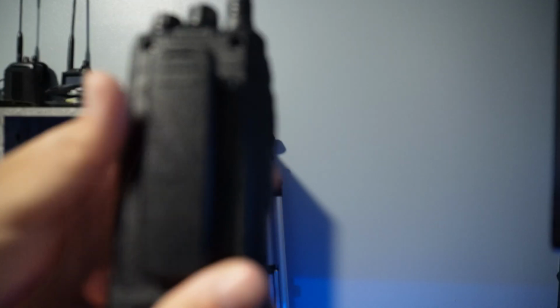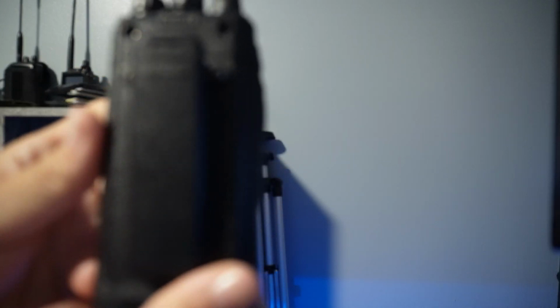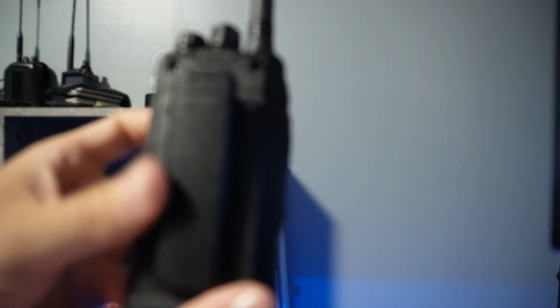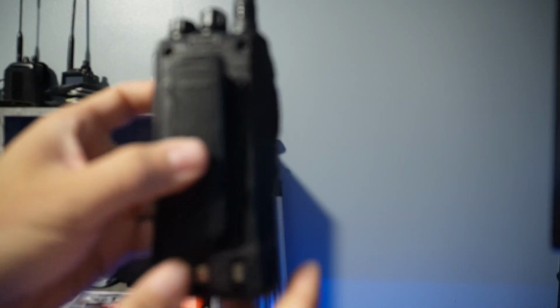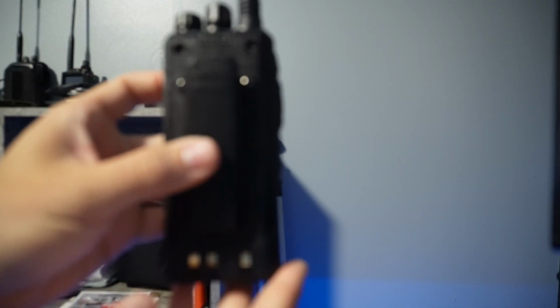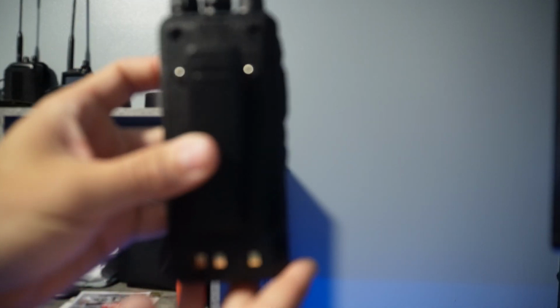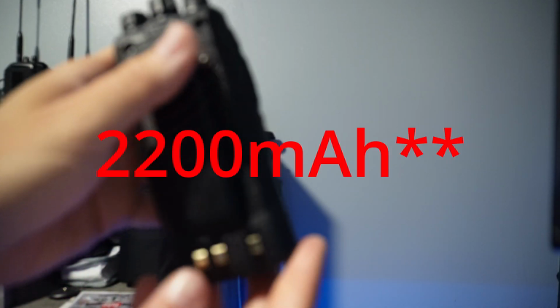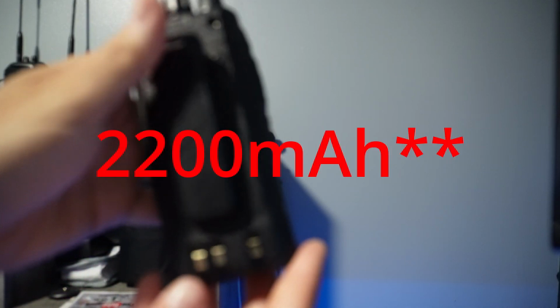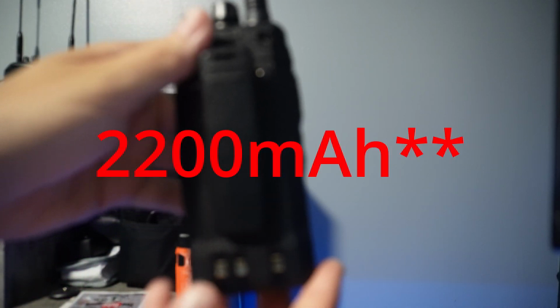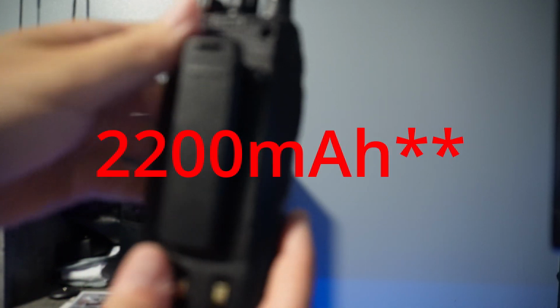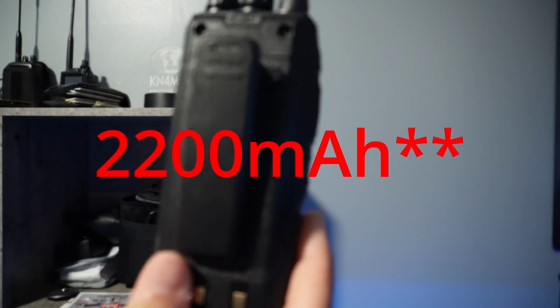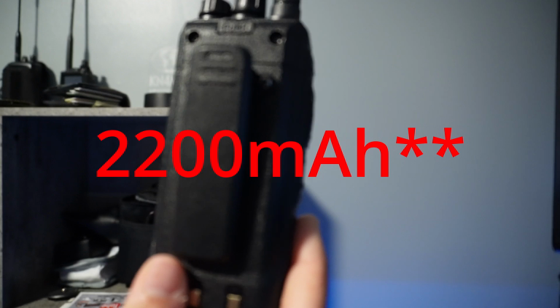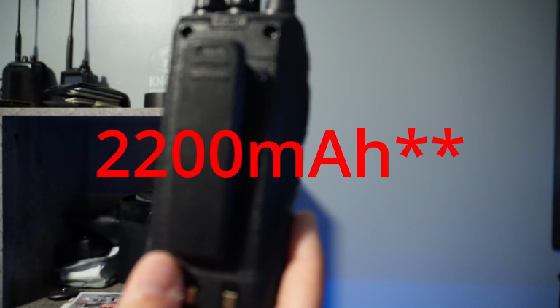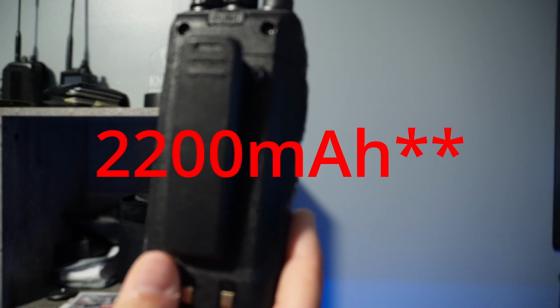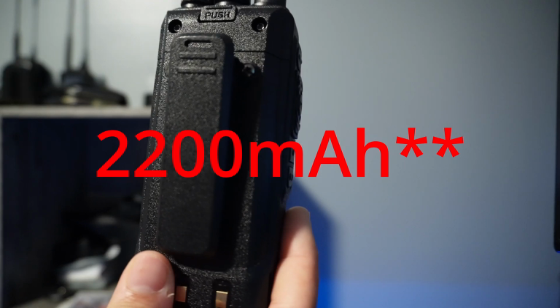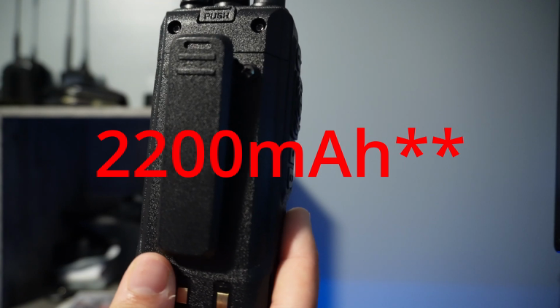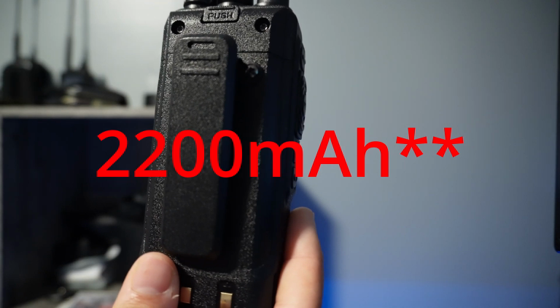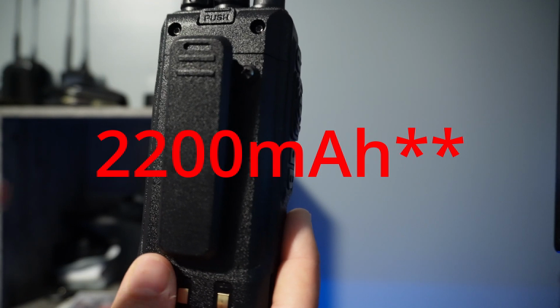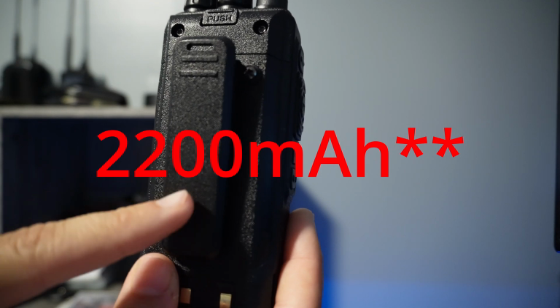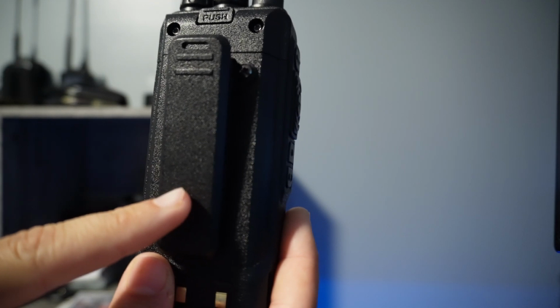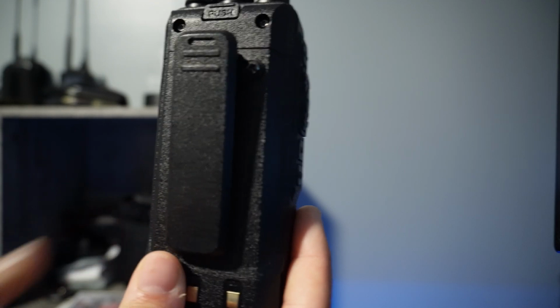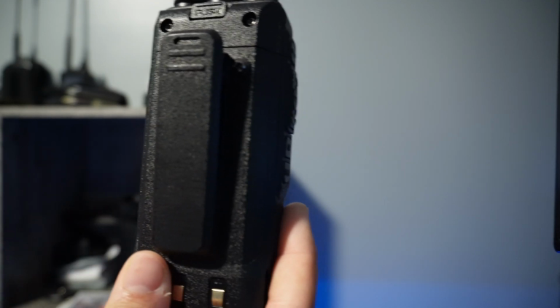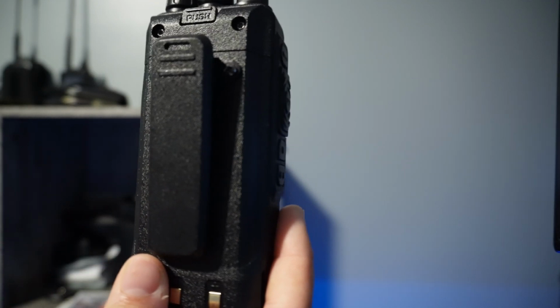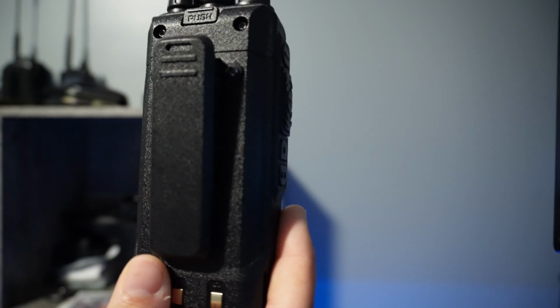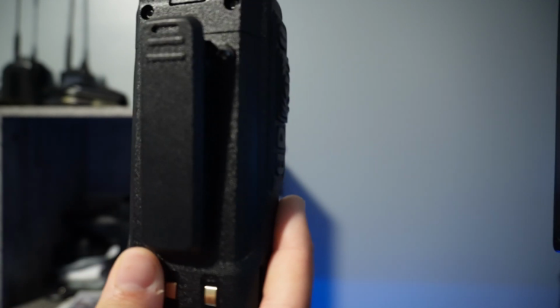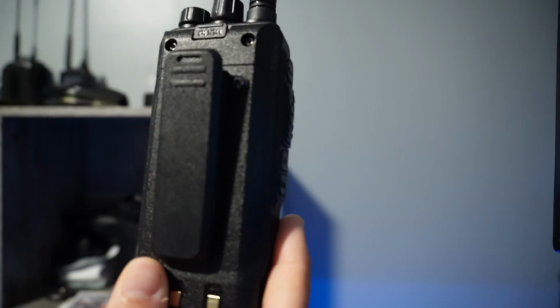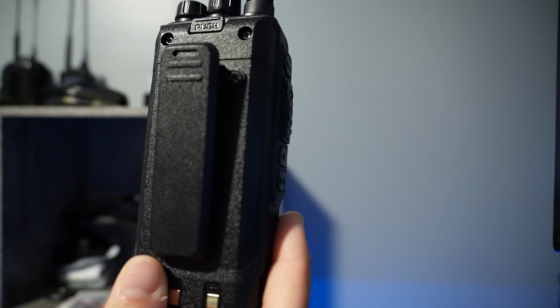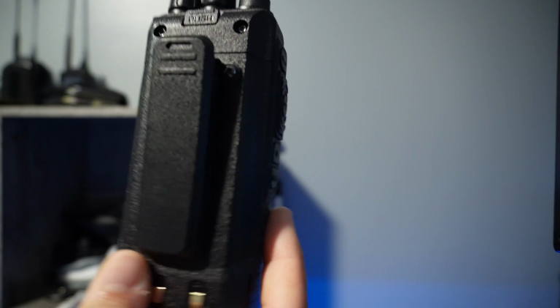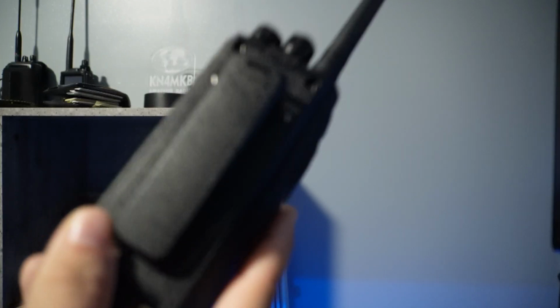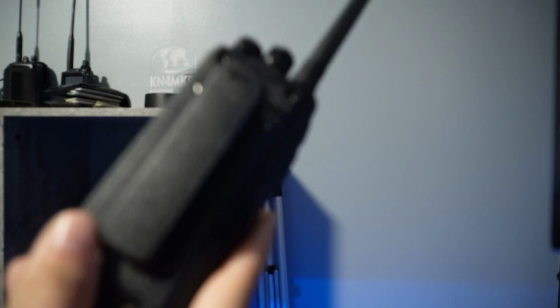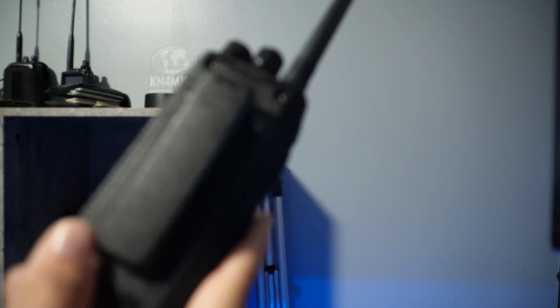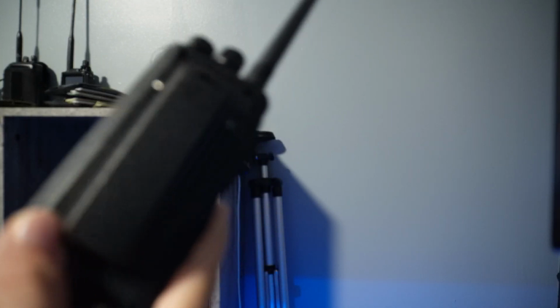The radio comes with a 2200 milliamp-hour battery — not the biggest battery, but I've run this for several days and haven't had to charge it.